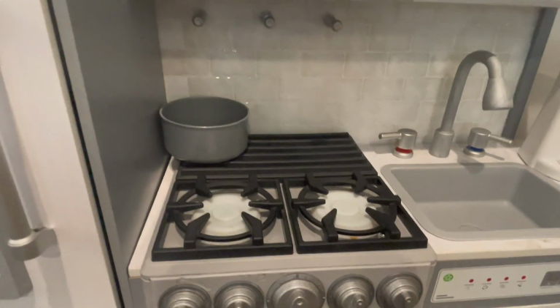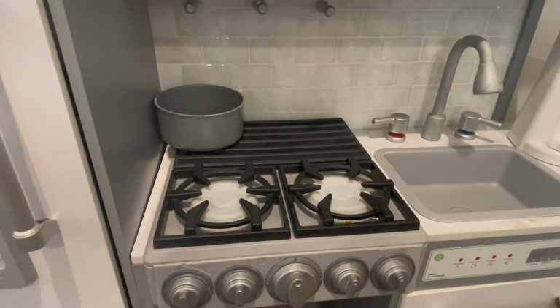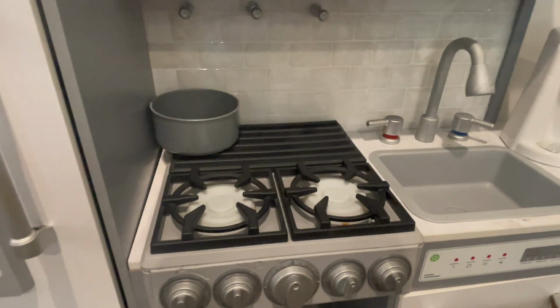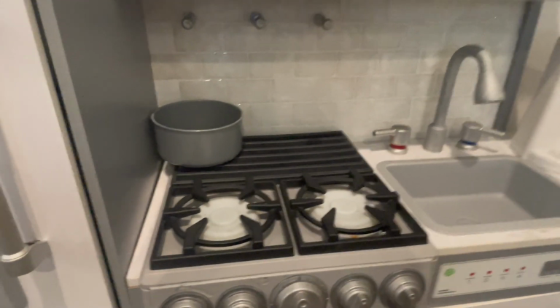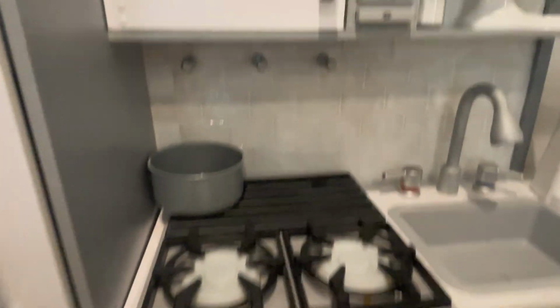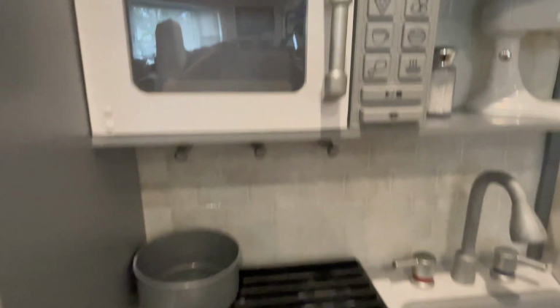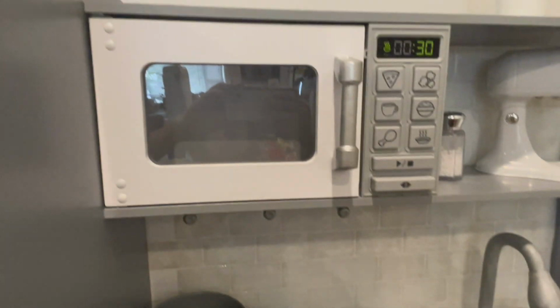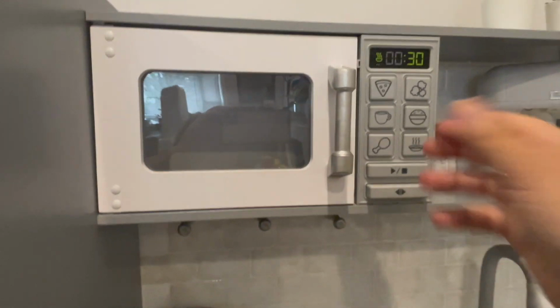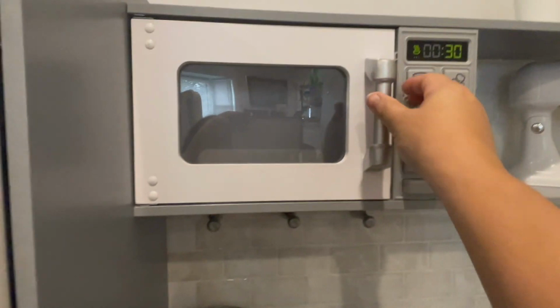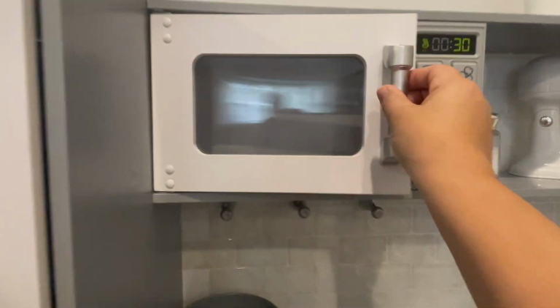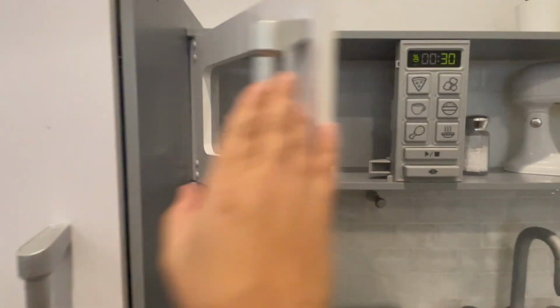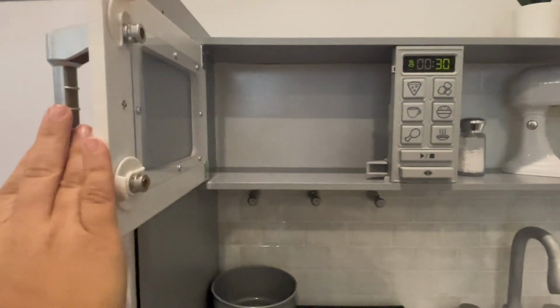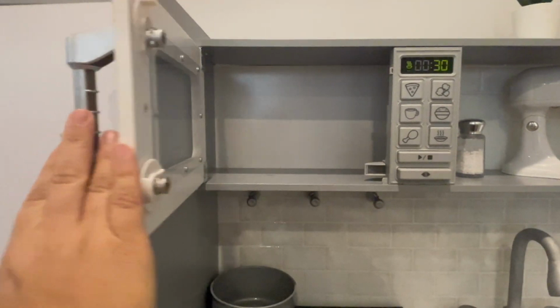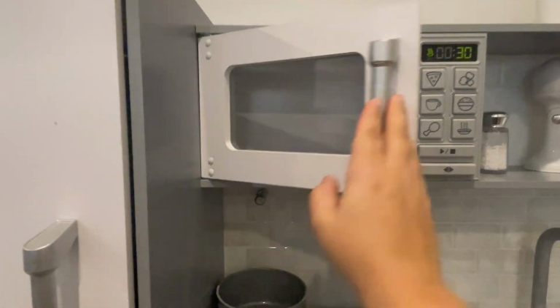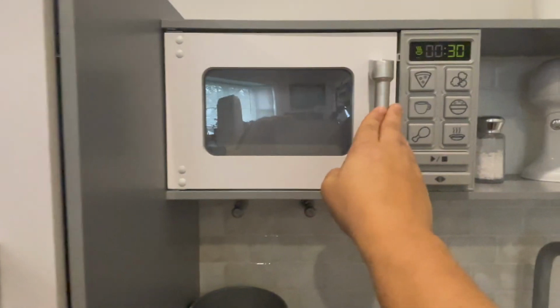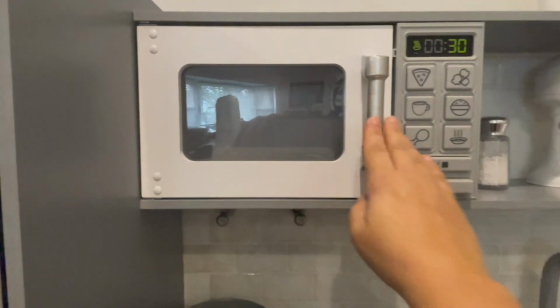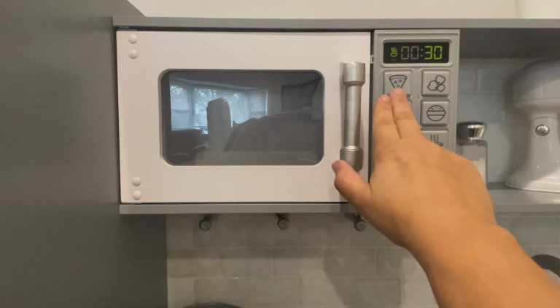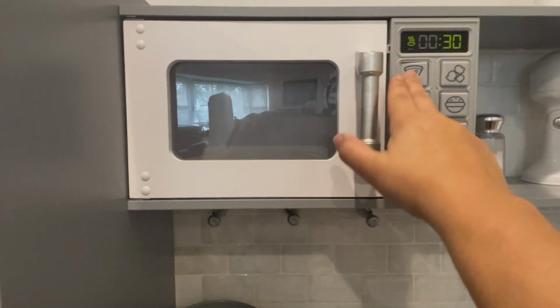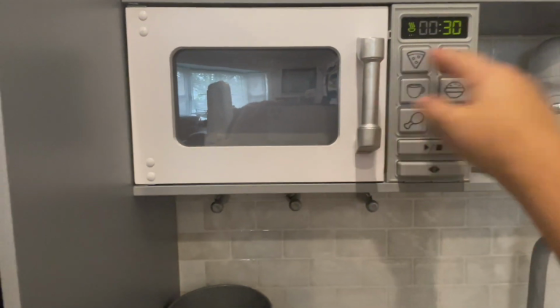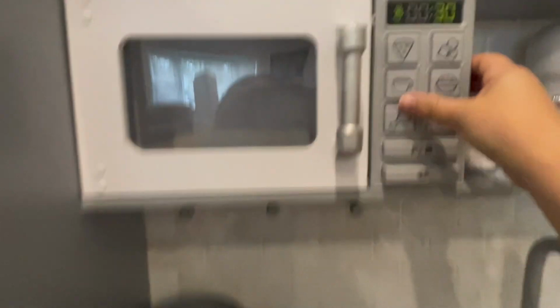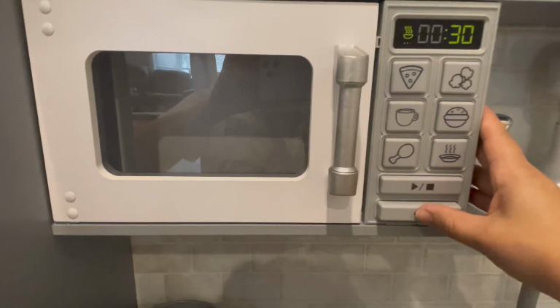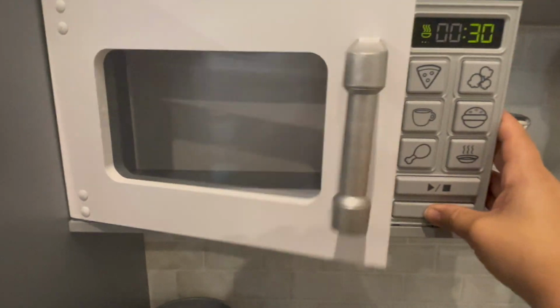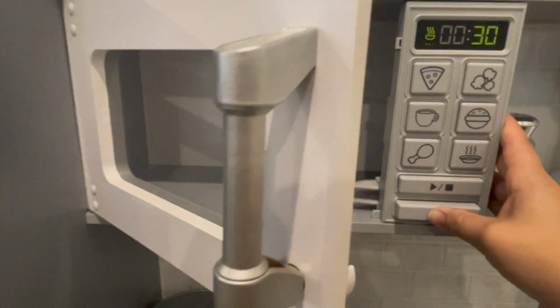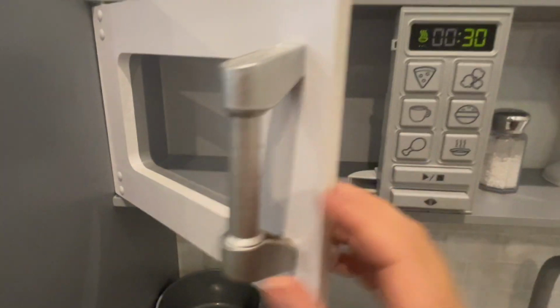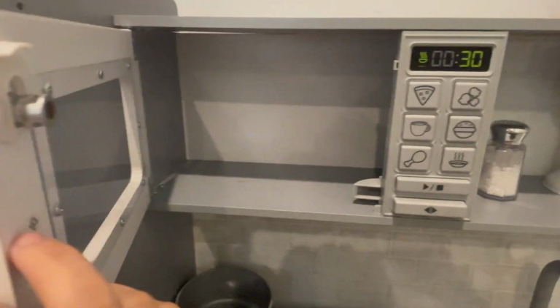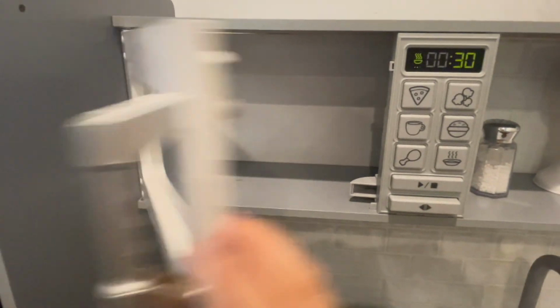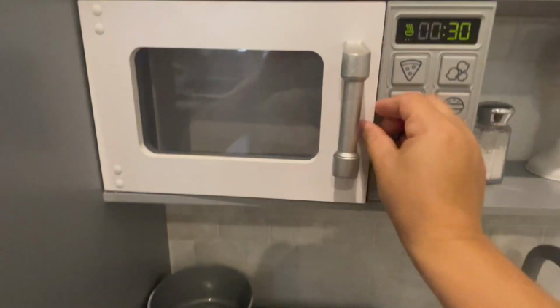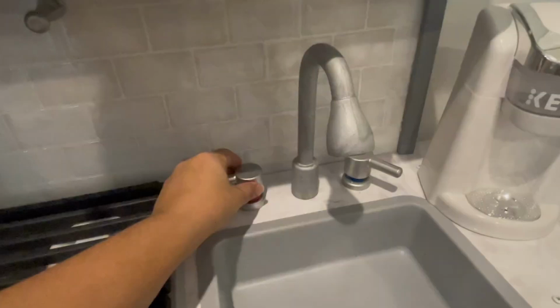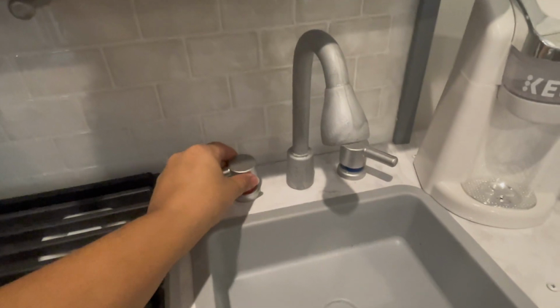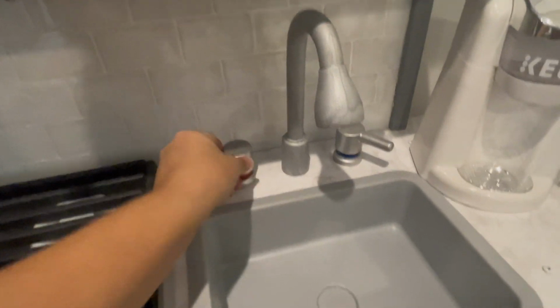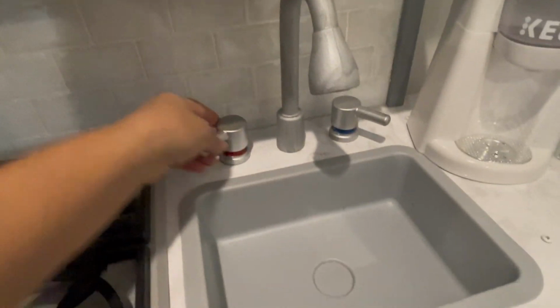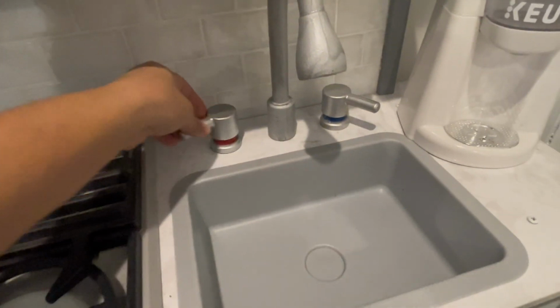There are also lights and sounds on the microwave portion. If you push one of the buttons — the second from the bottom — you can use the microwave lights and sounds. If you push that bottom button, it pops open like a regular microwave.